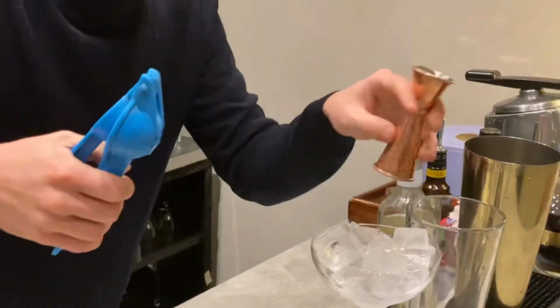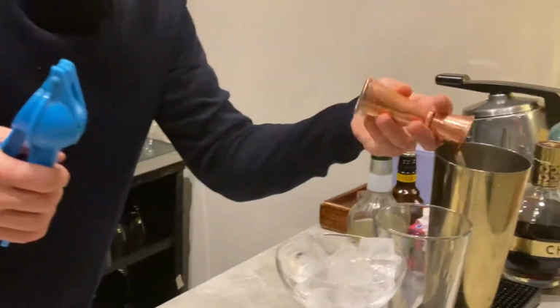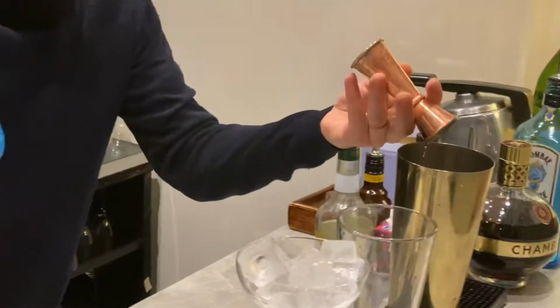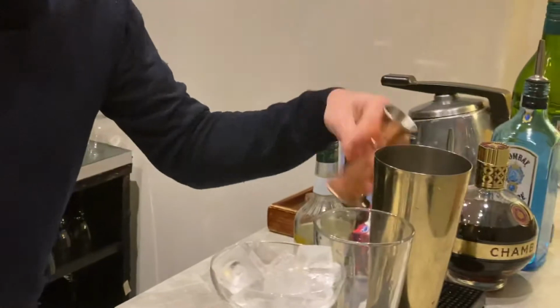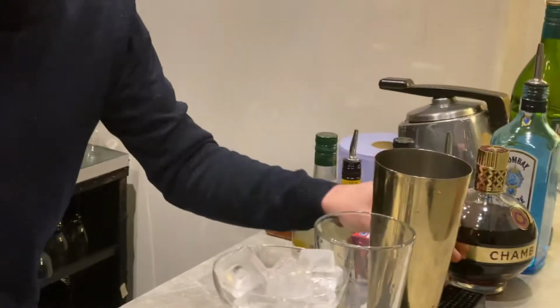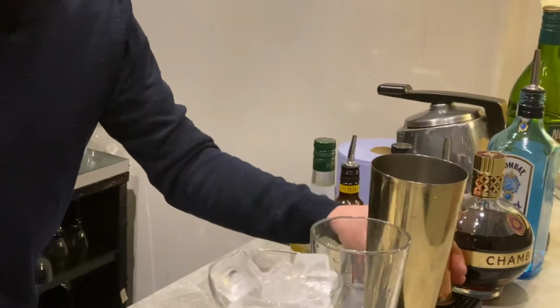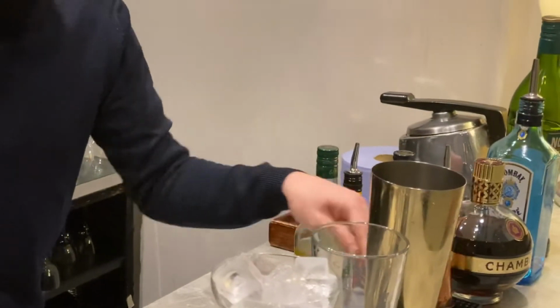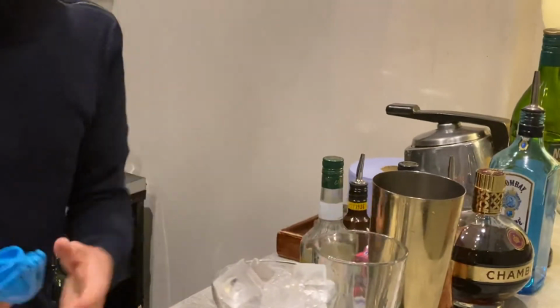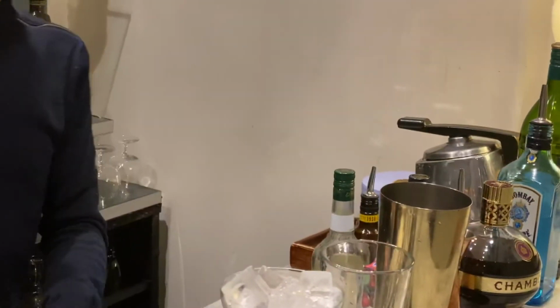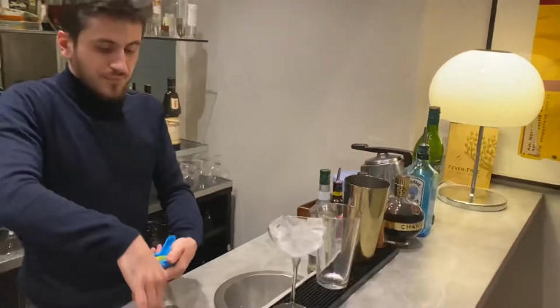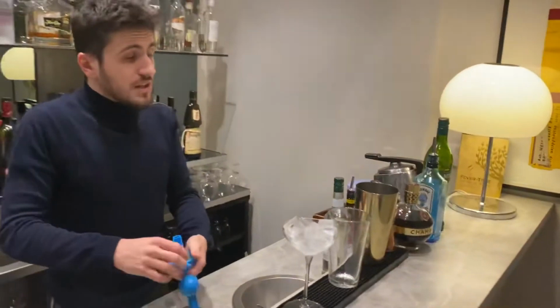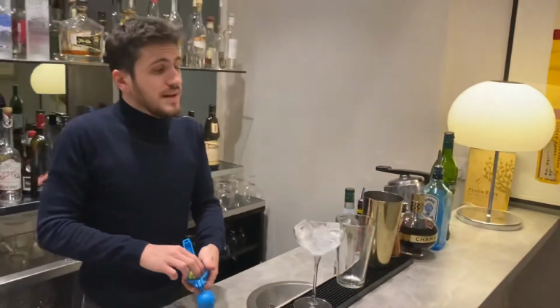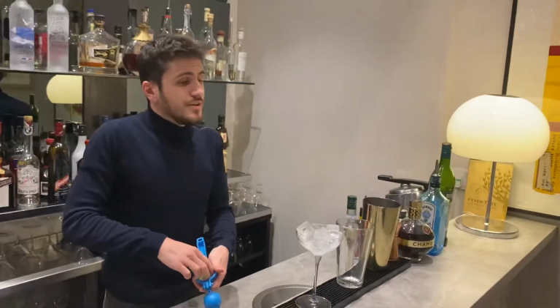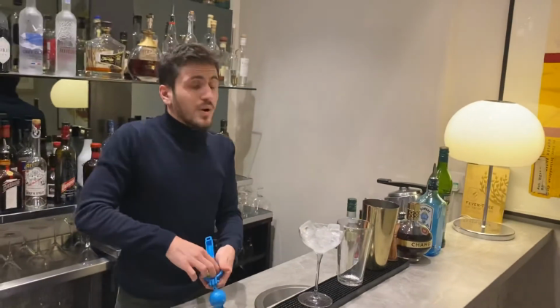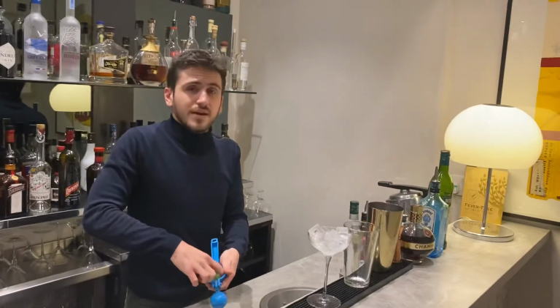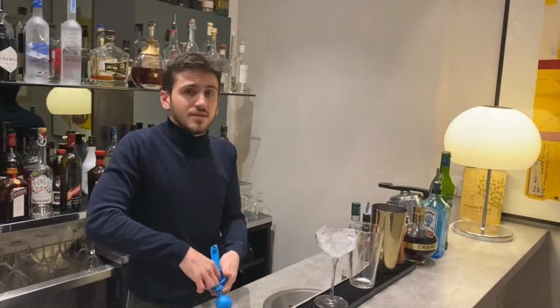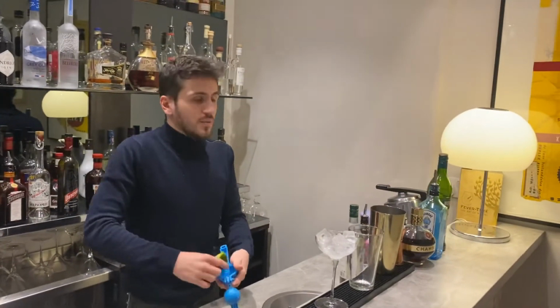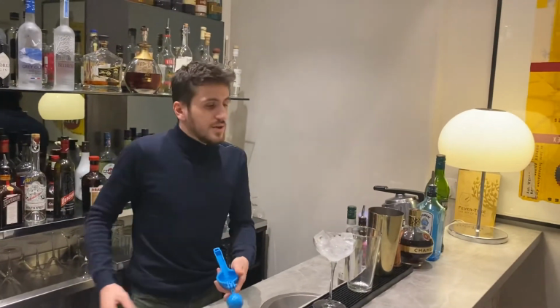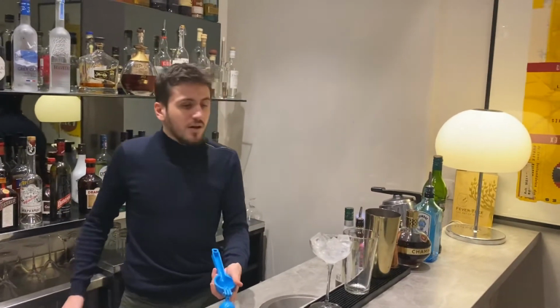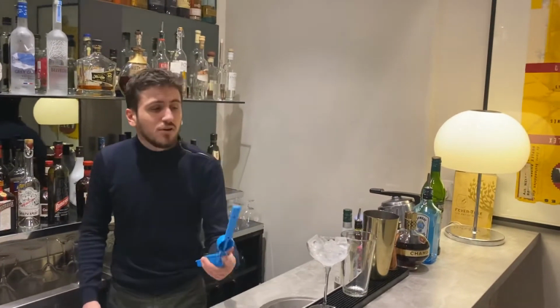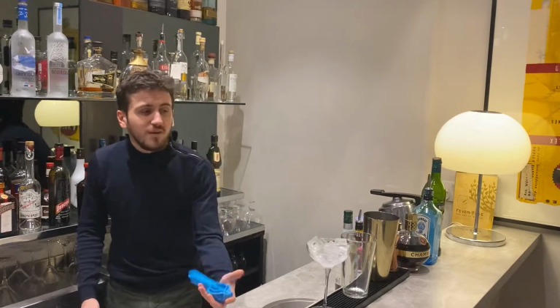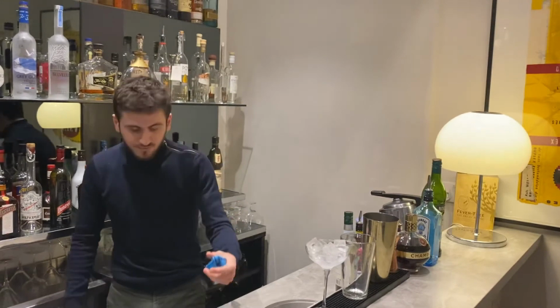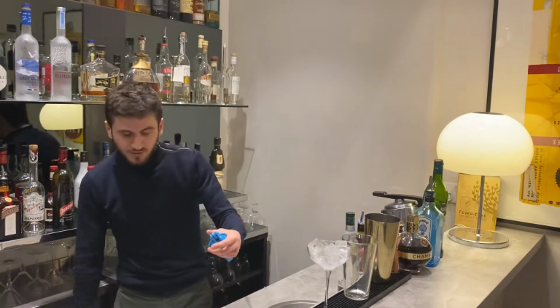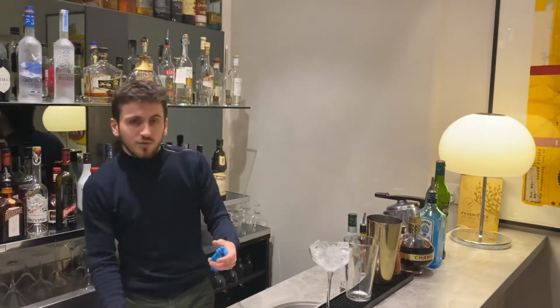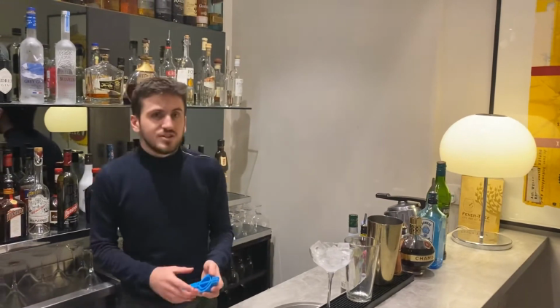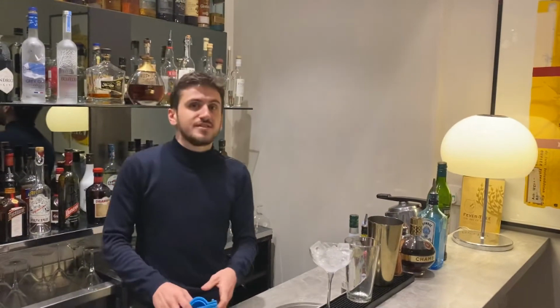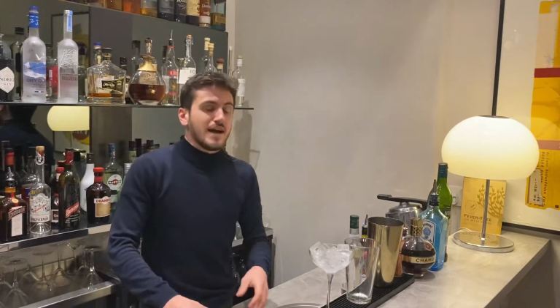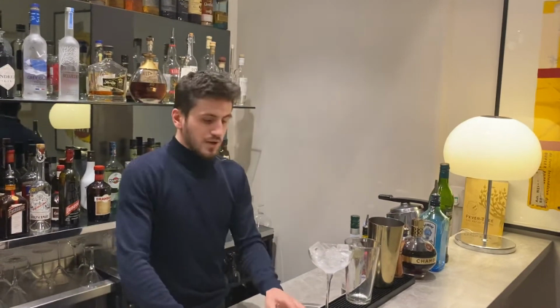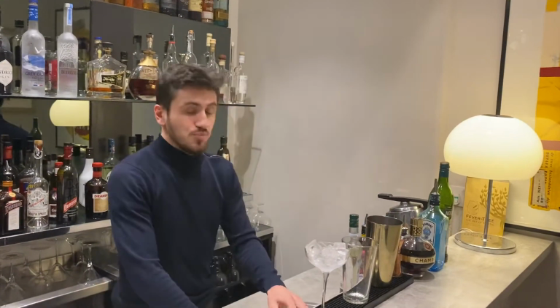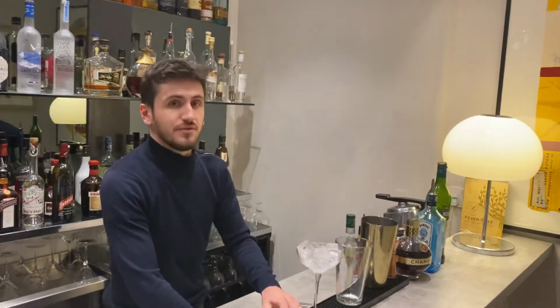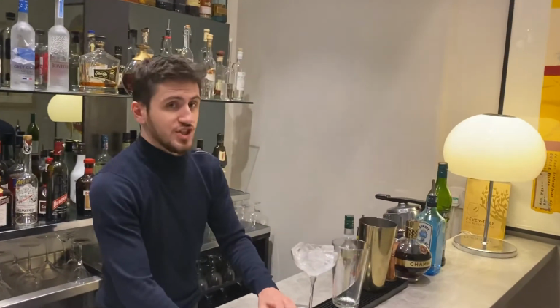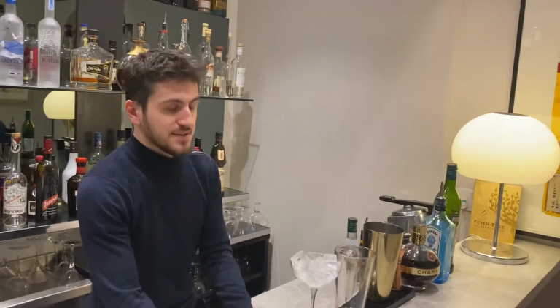If some of you are vegan, you can replace the egg white with some aquafaba, which is the liquid used to preserve chickpeas.